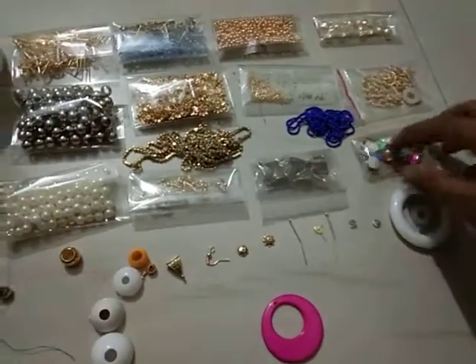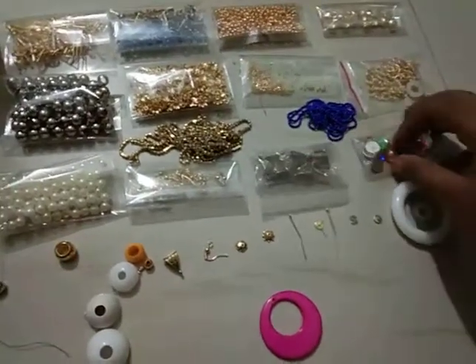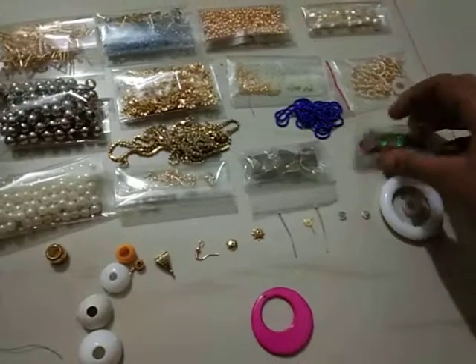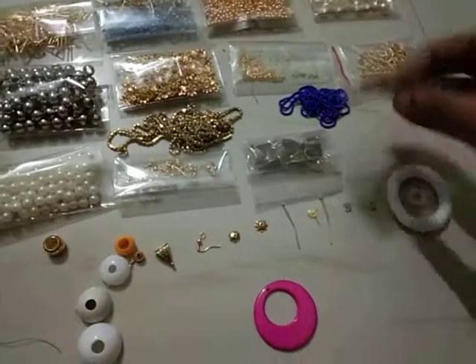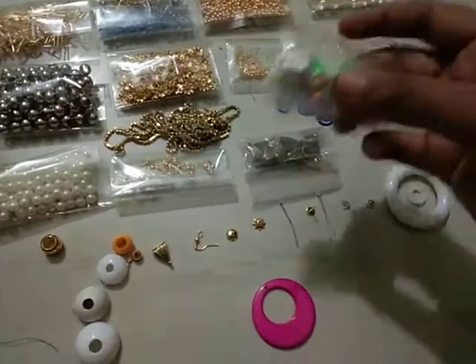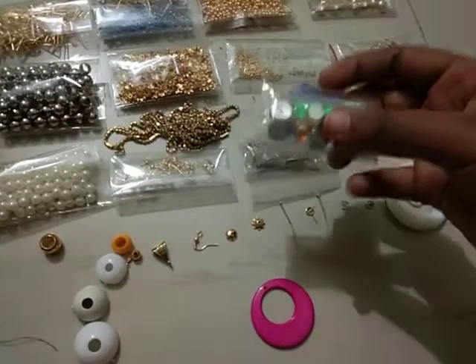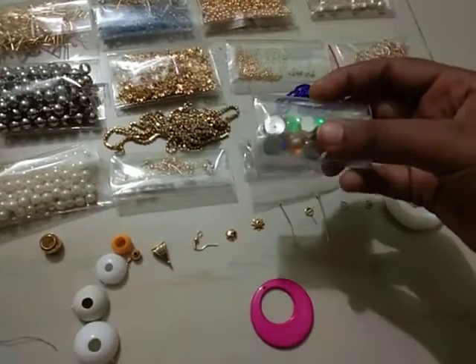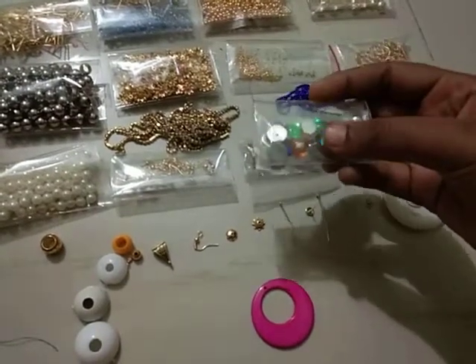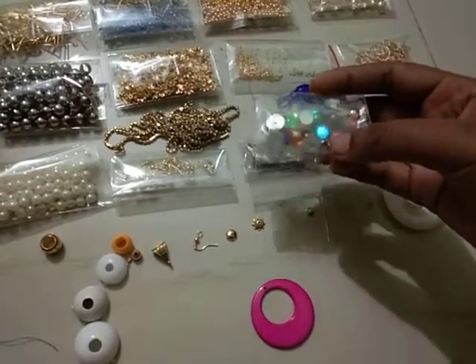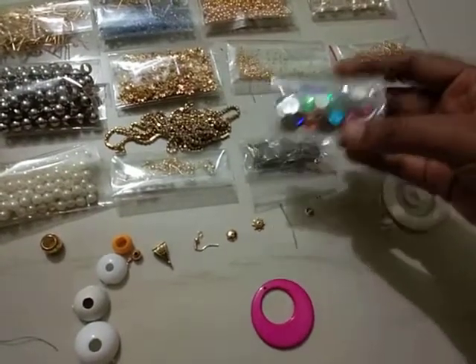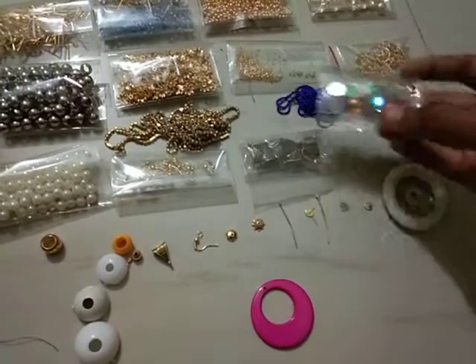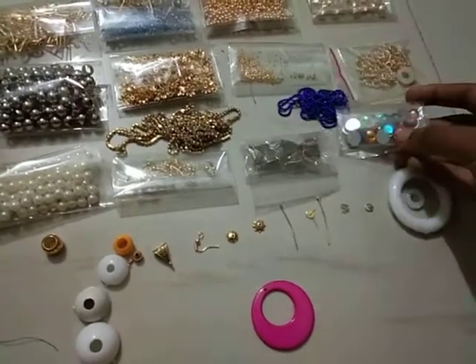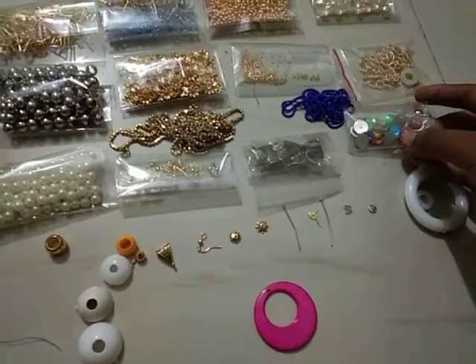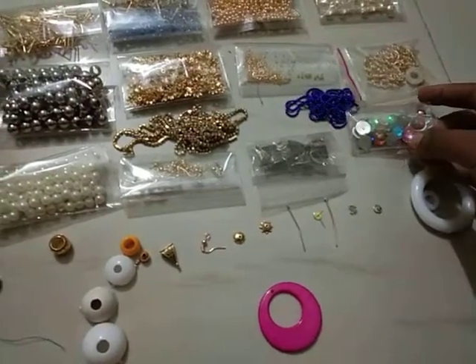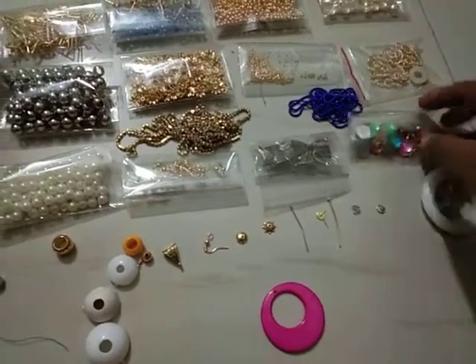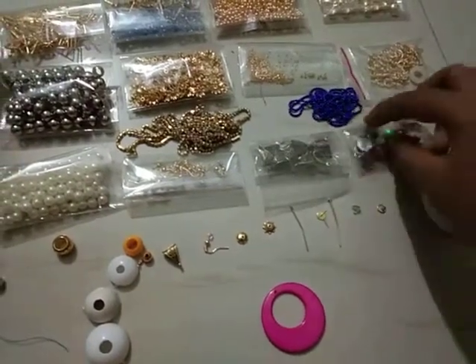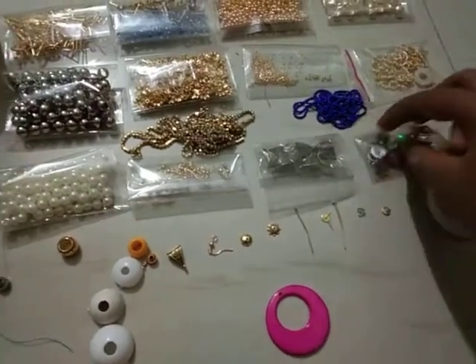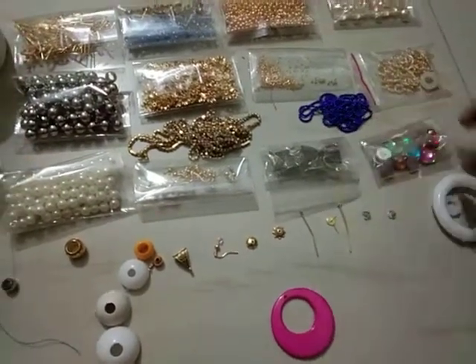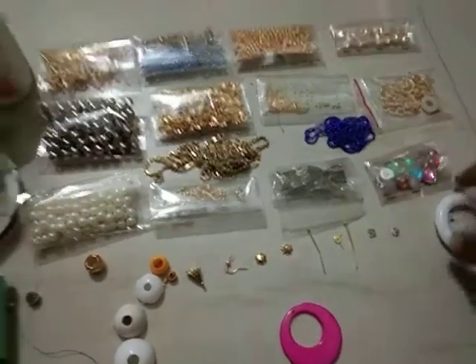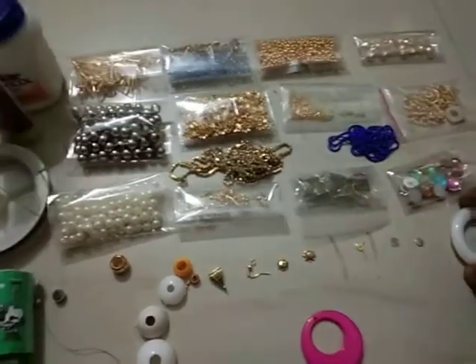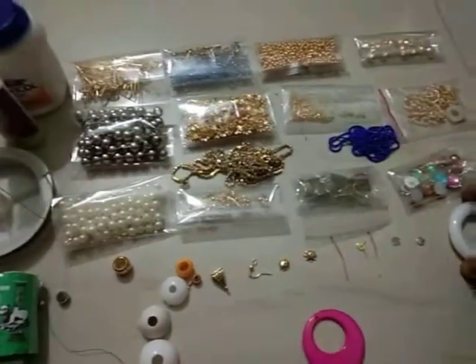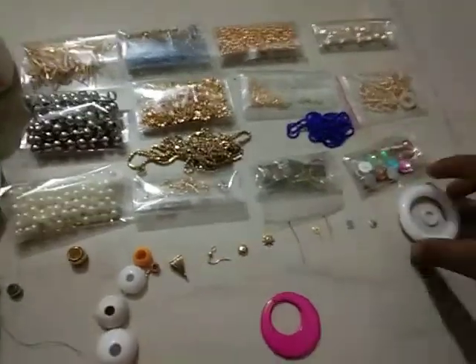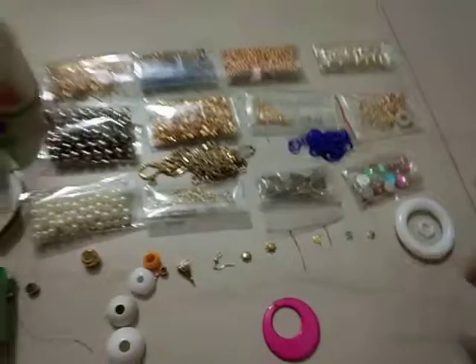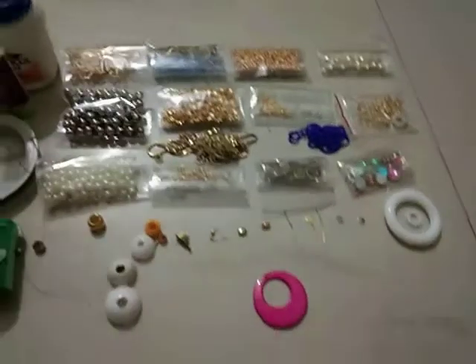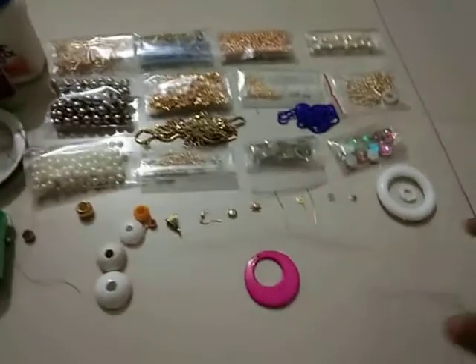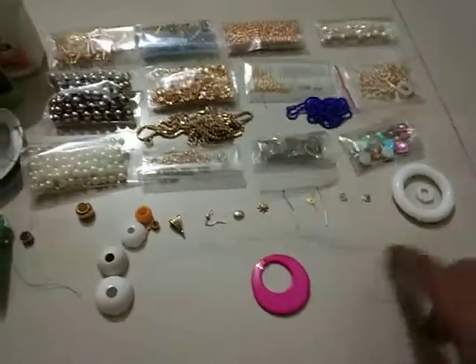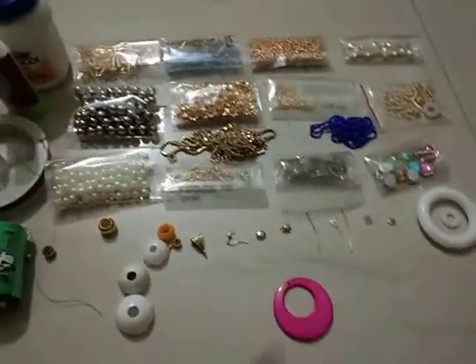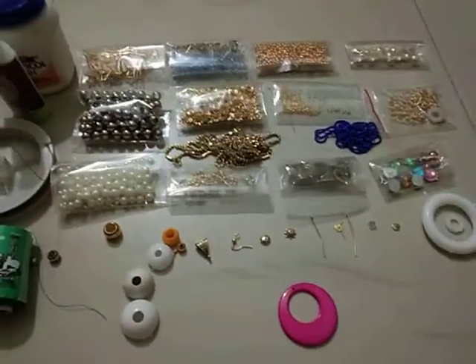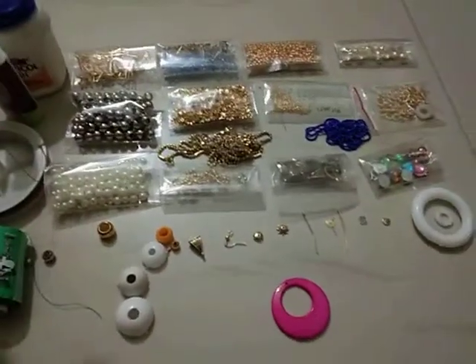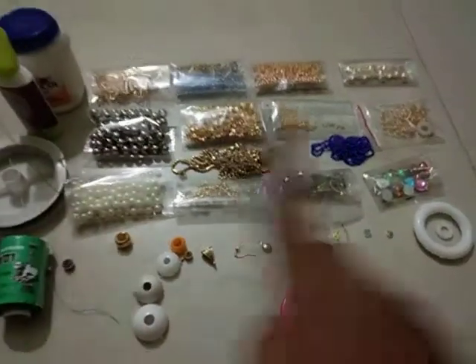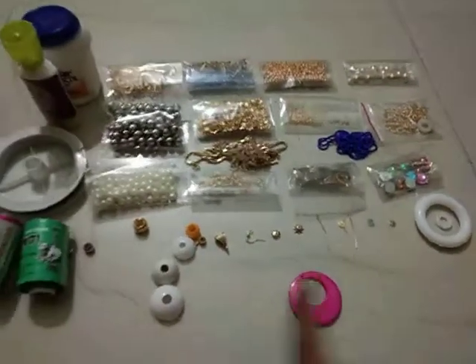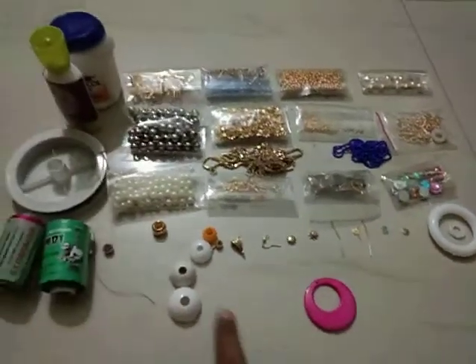This is the stone placed on top of gymkas. This is a sample piece showing how the finished jewelry looks.